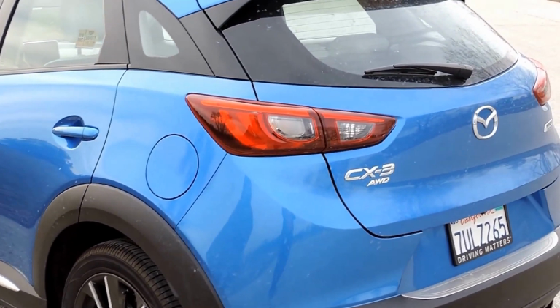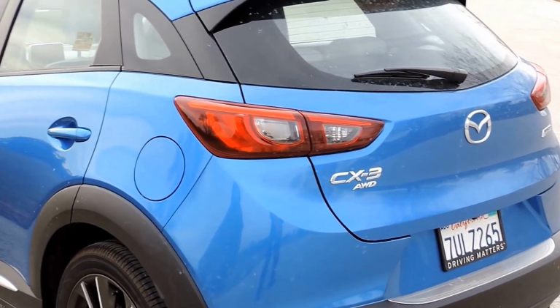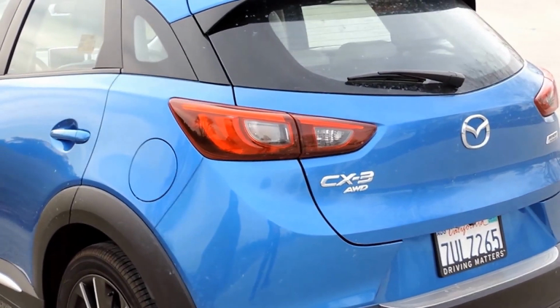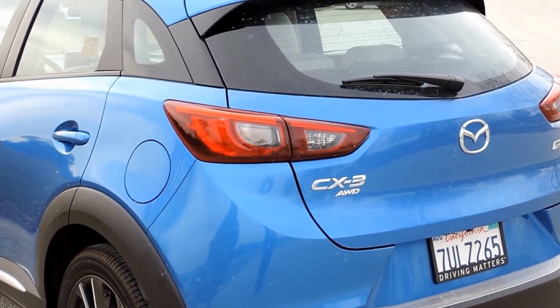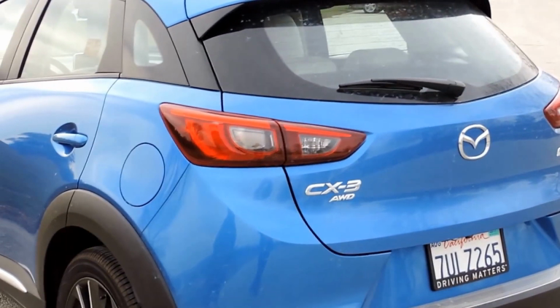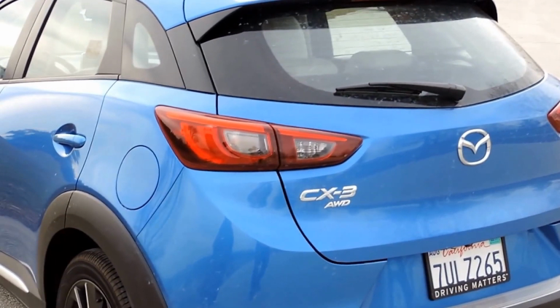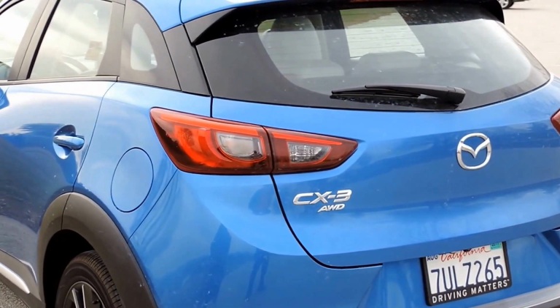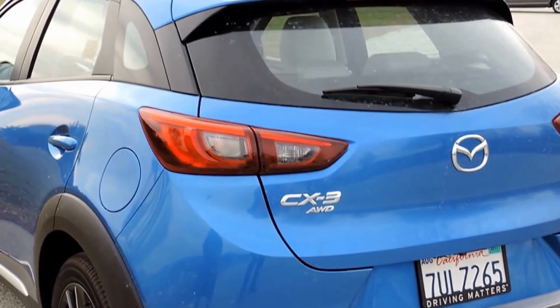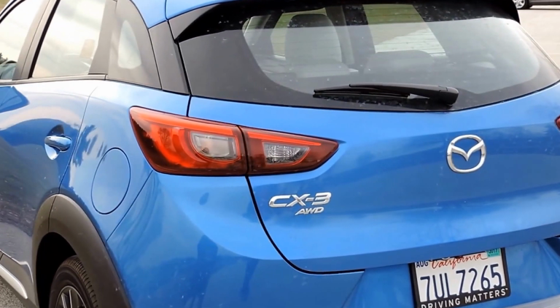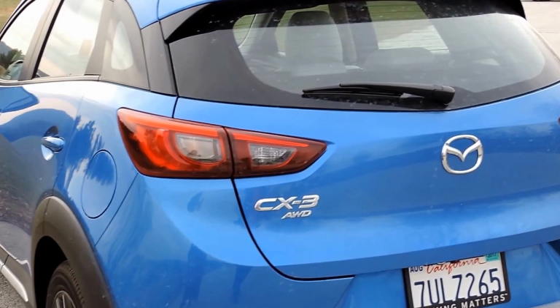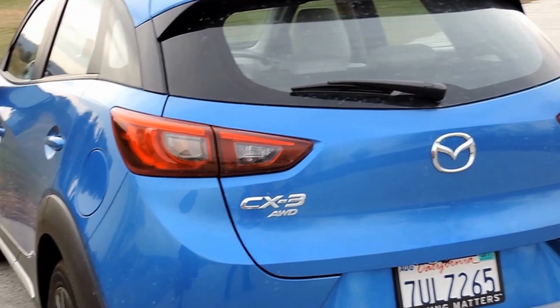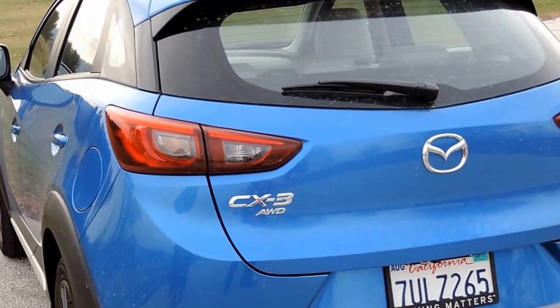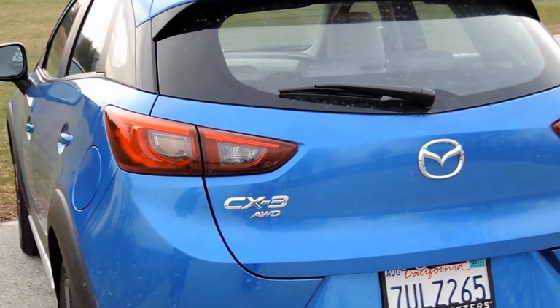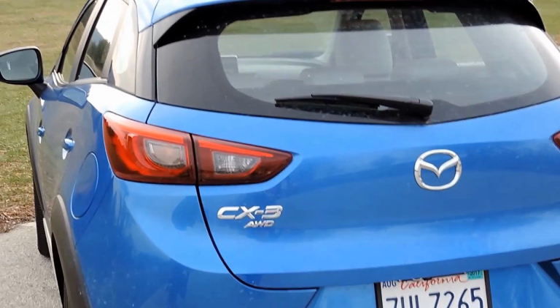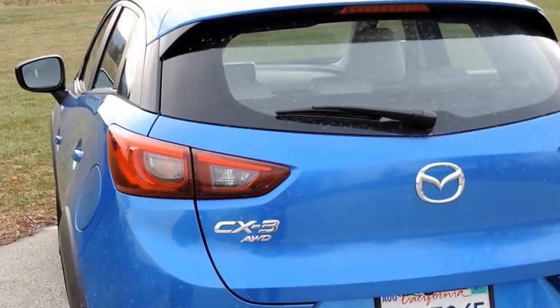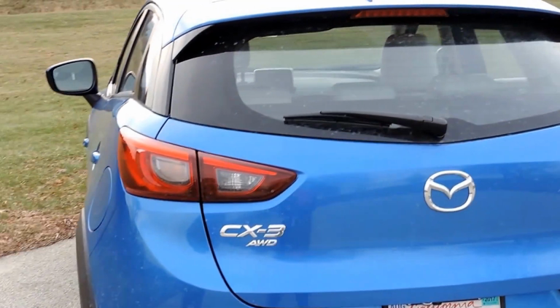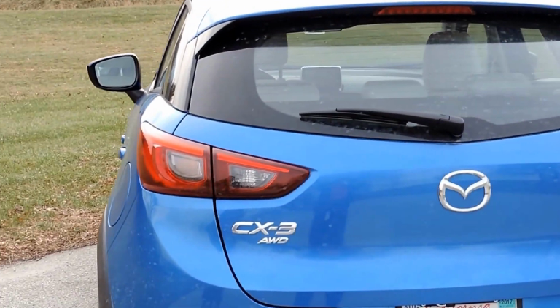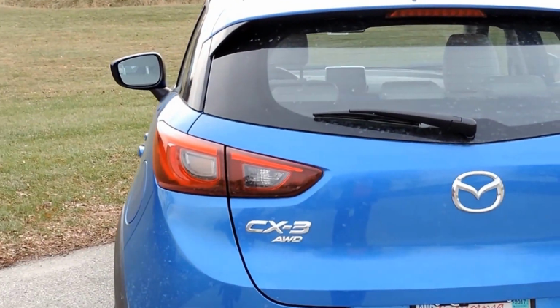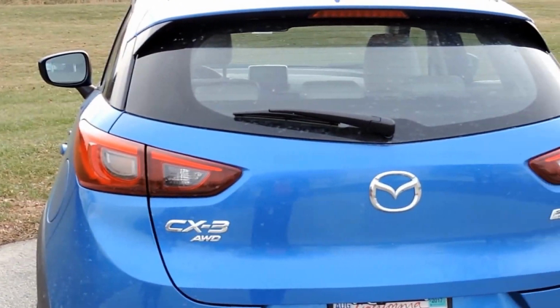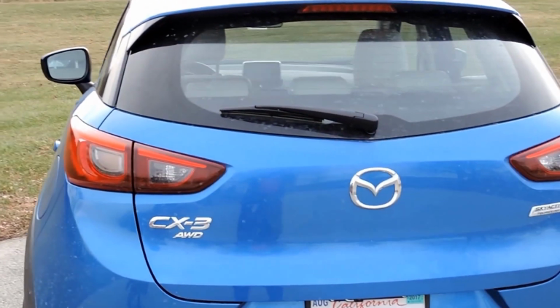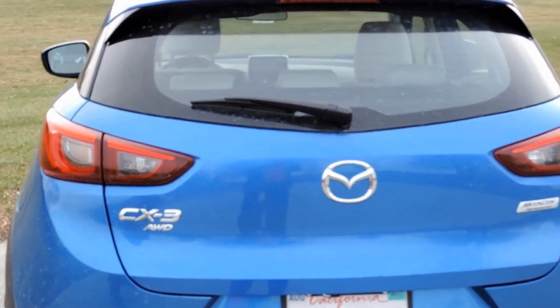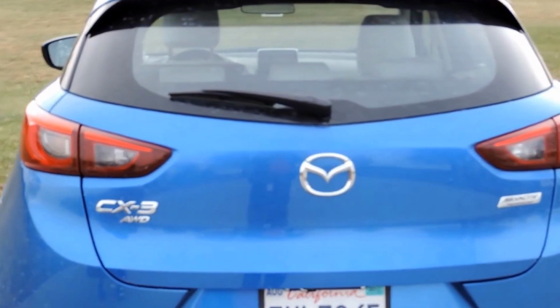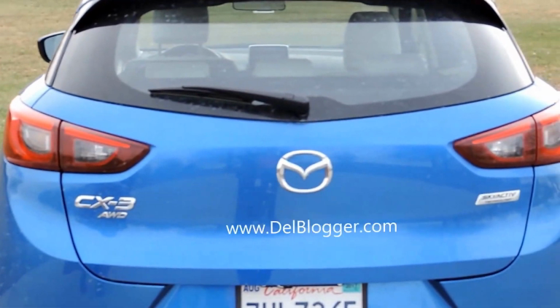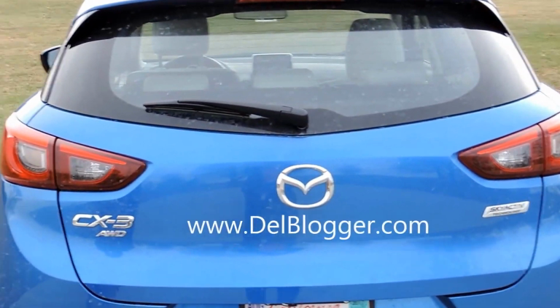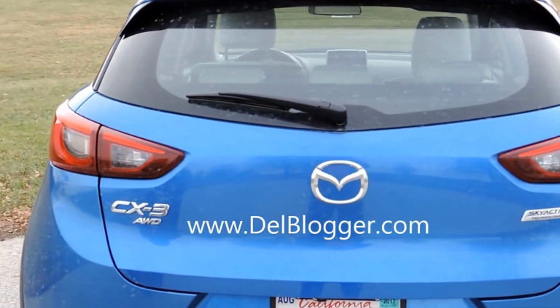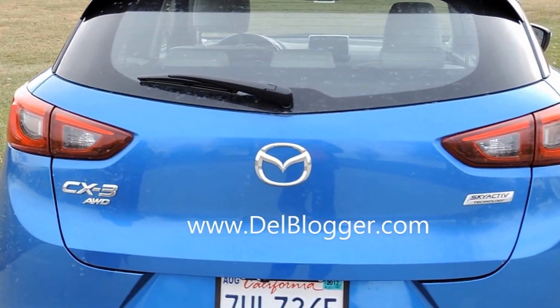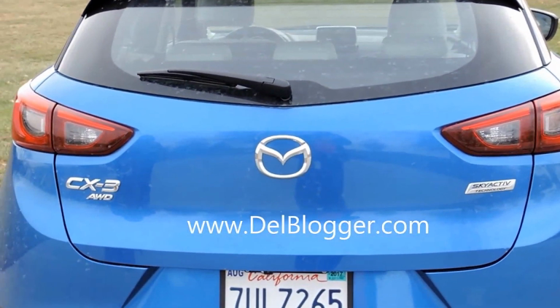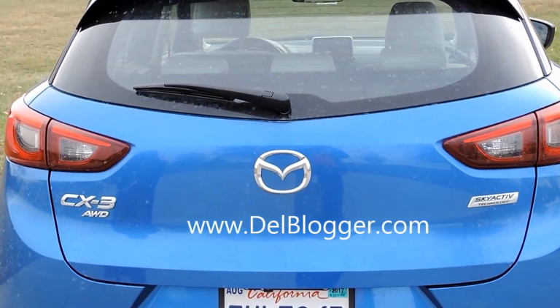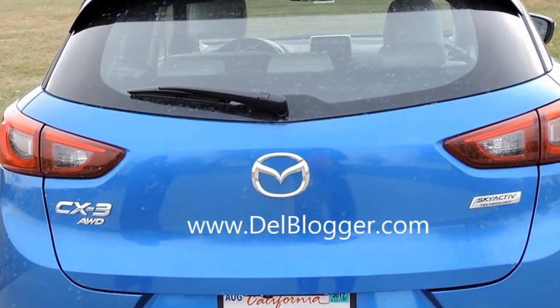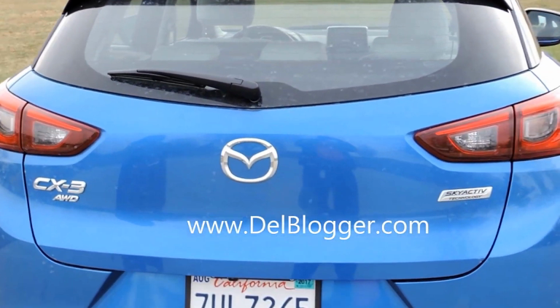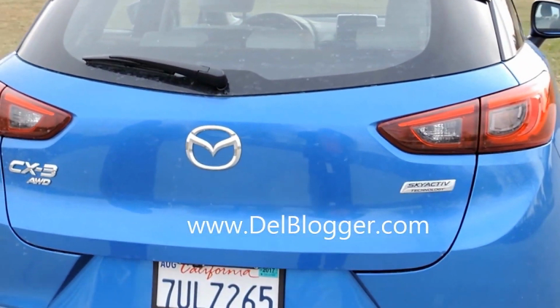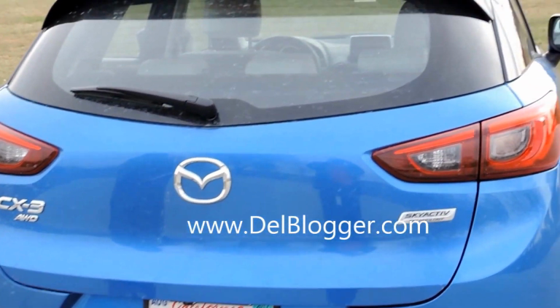There are so many bells and whistles. I'm going to list out on my blog, which is www.dellblogger.com, my top five picks — remember, Tony's top five.